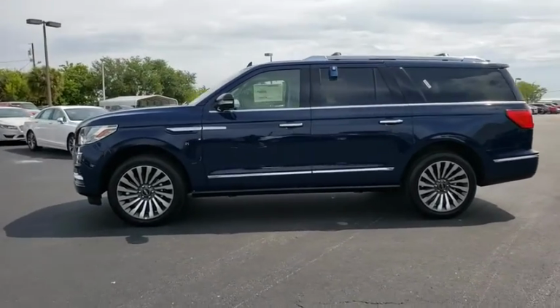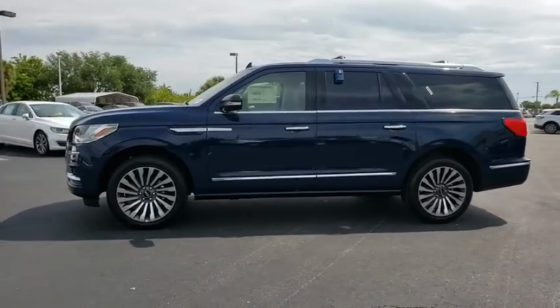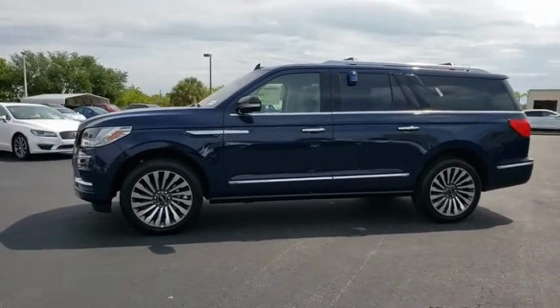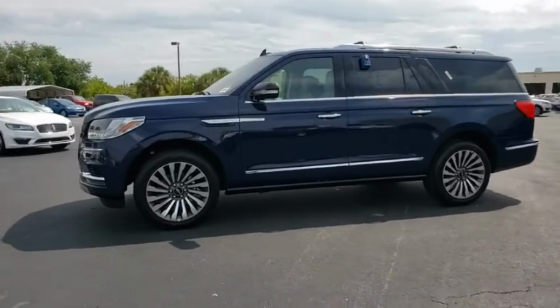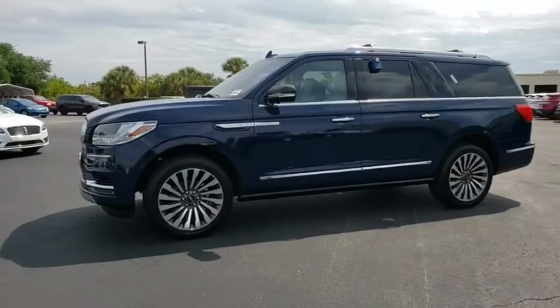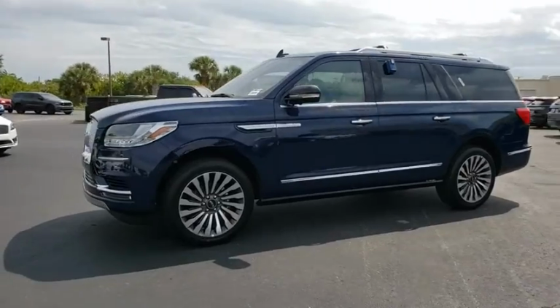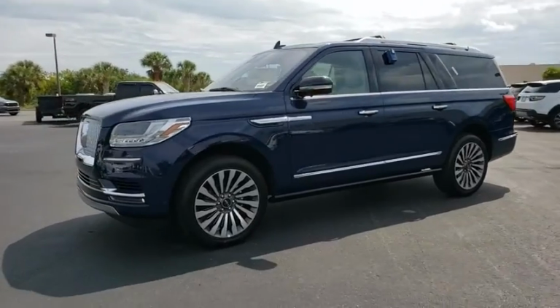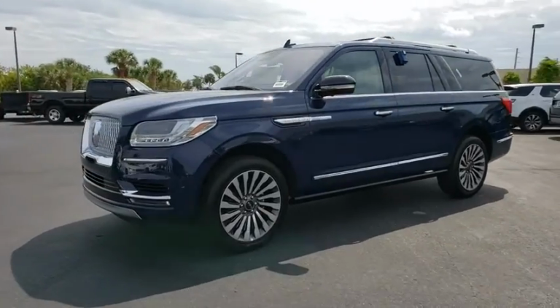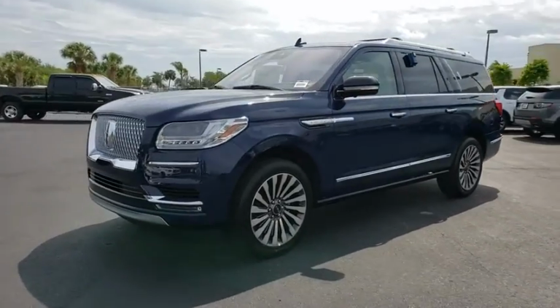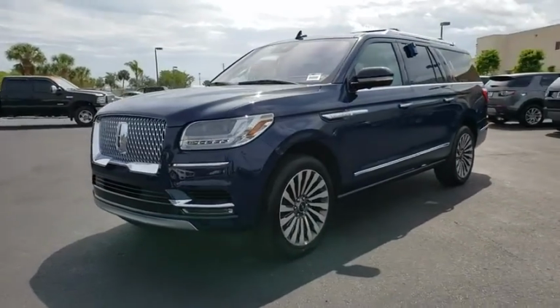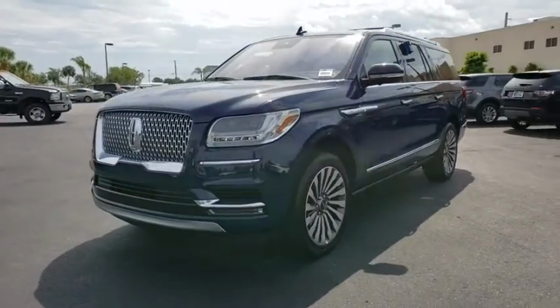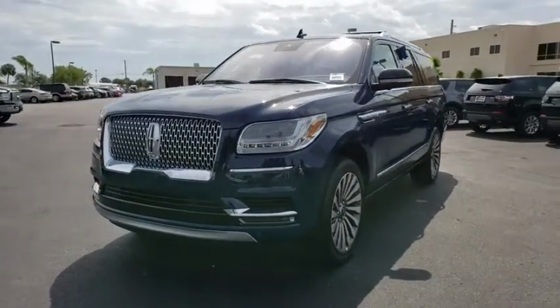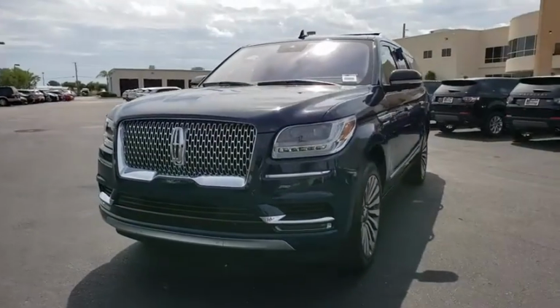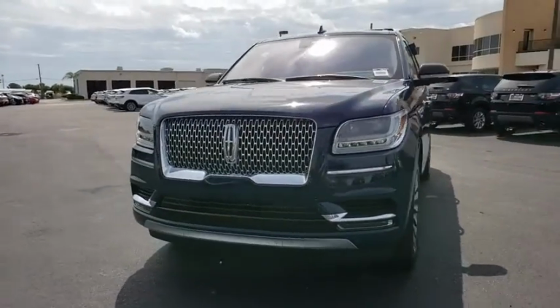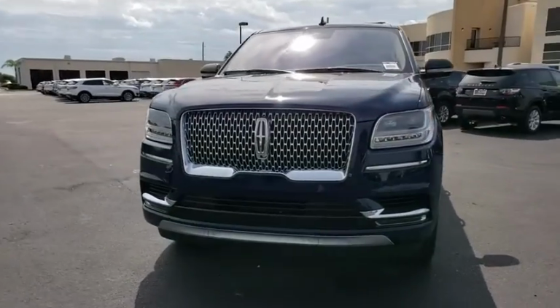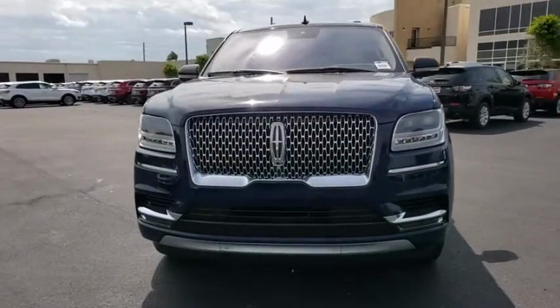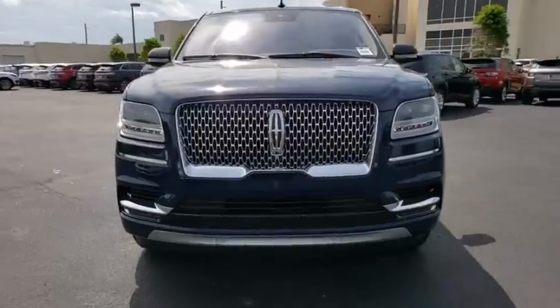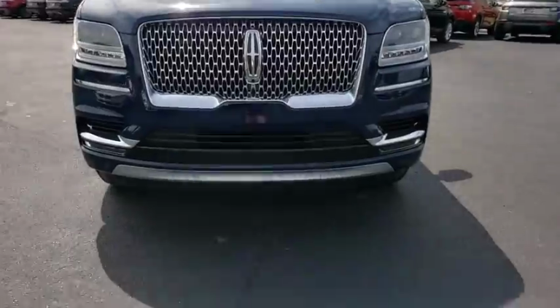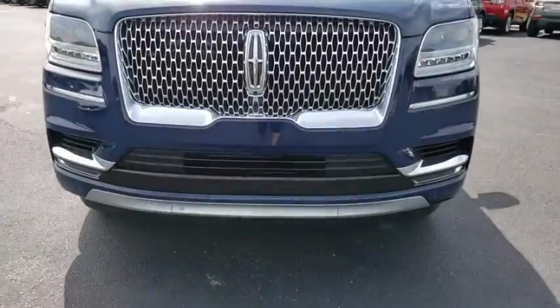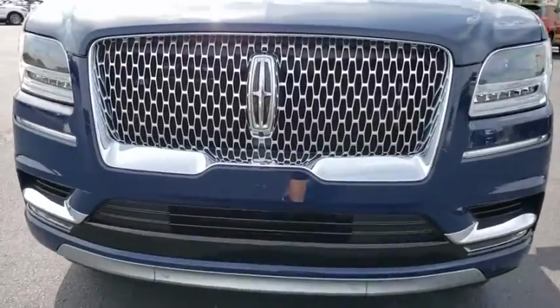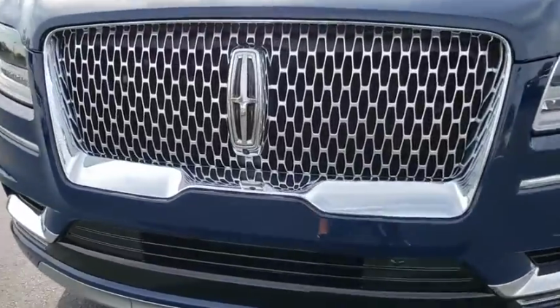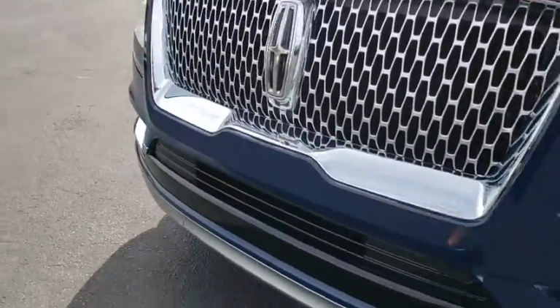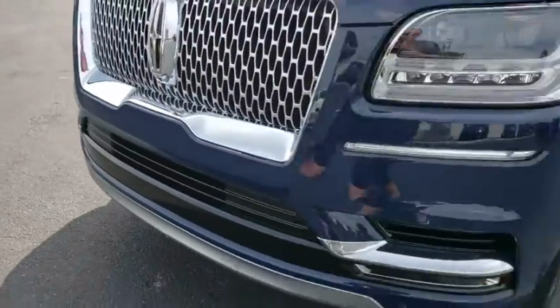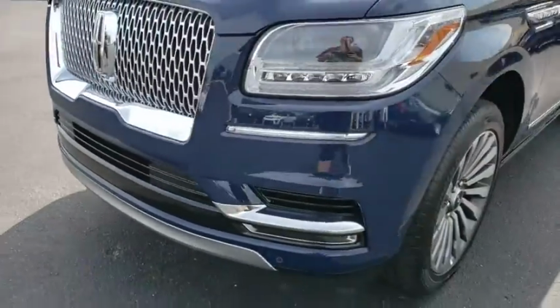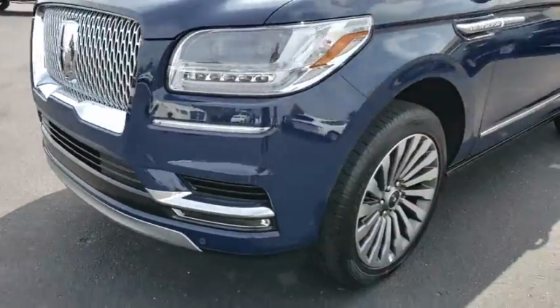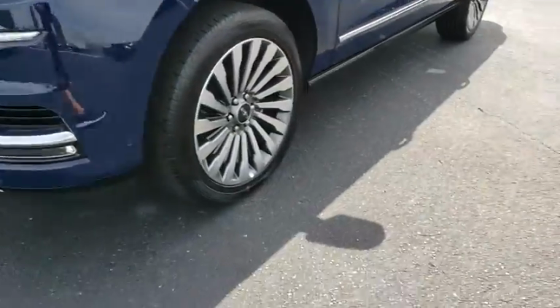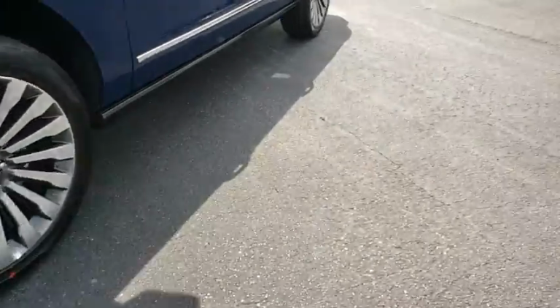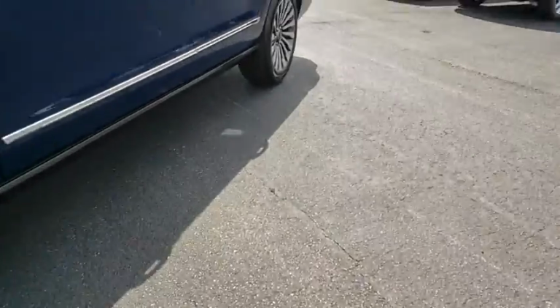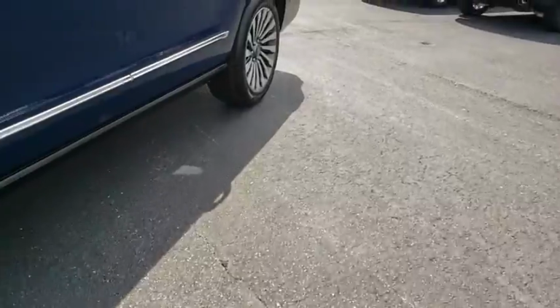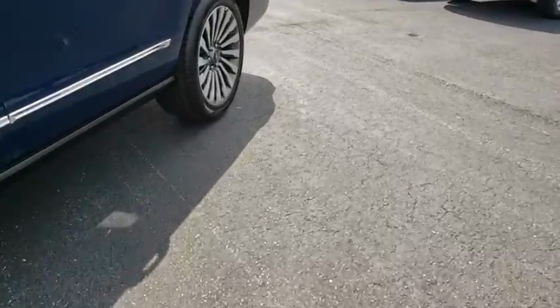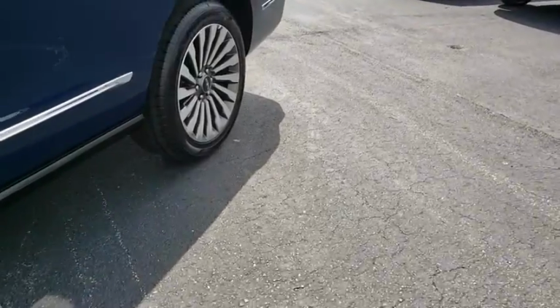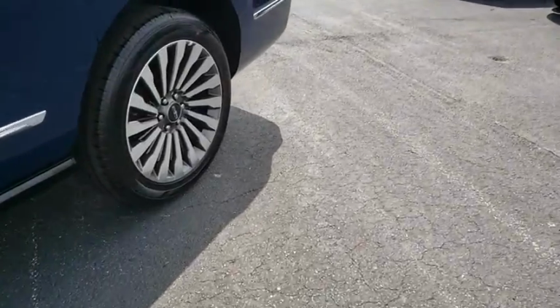Here are some of this vehicle's great options: backup camera, power liftgate, anti-lock braking system, power passenger seat, remote engine start, lane departure warning, steering wheel audio controls, stability control, traction control.